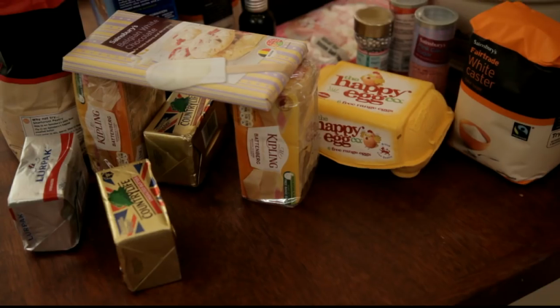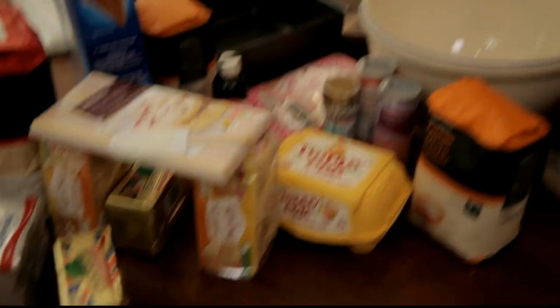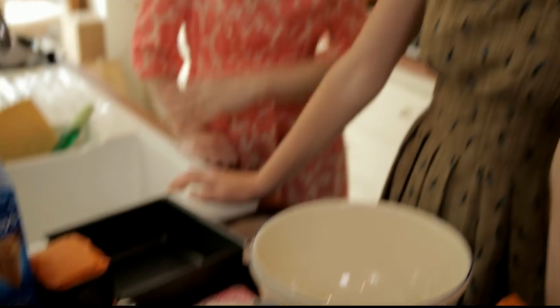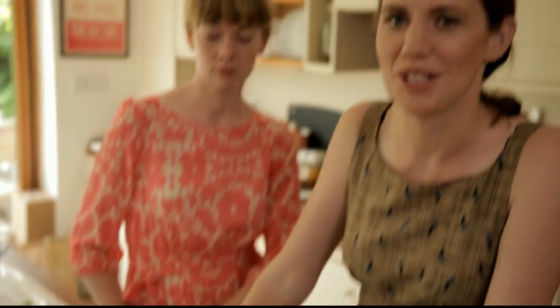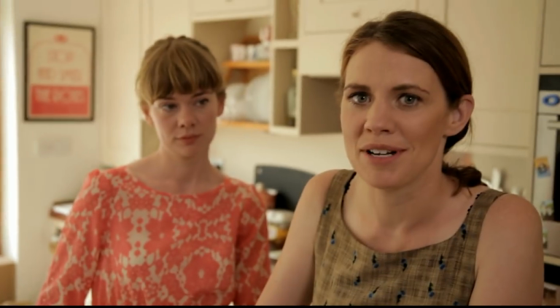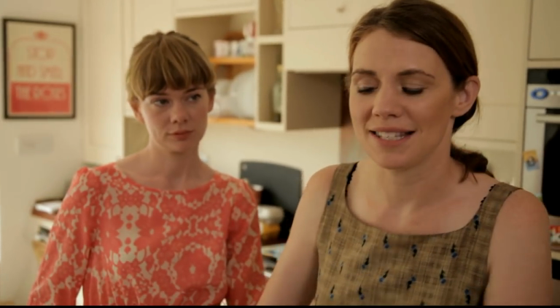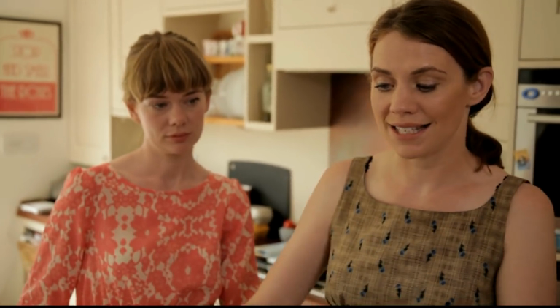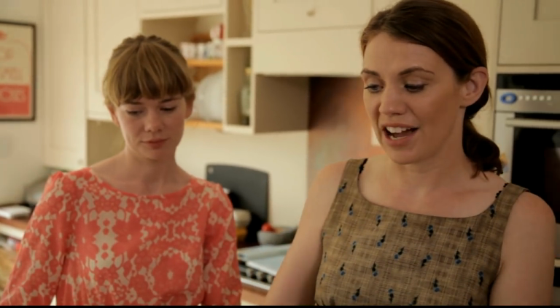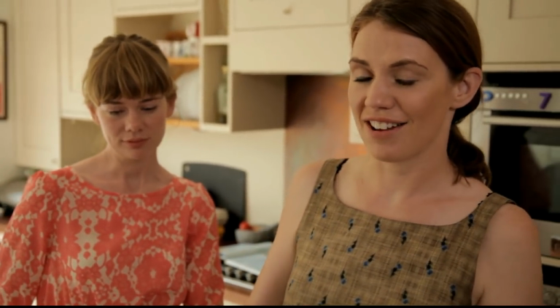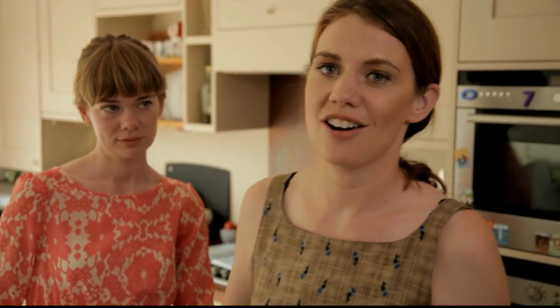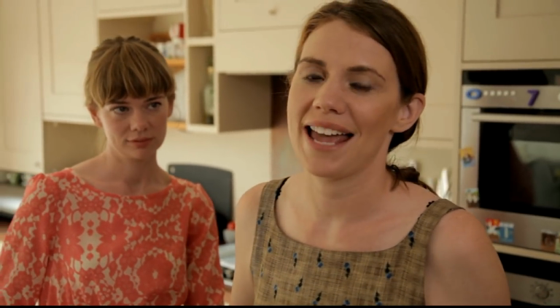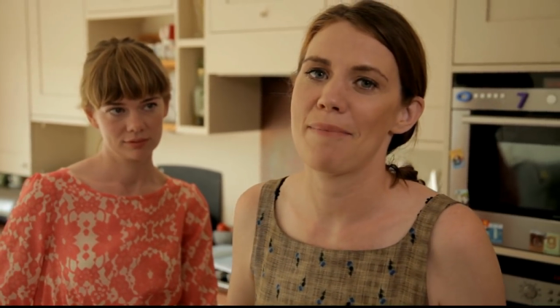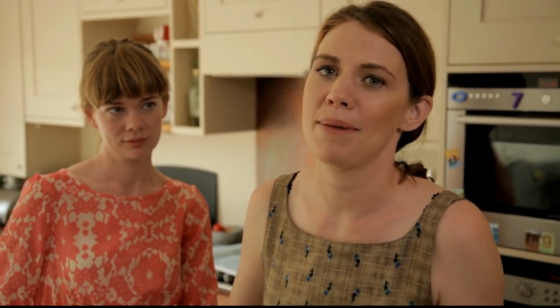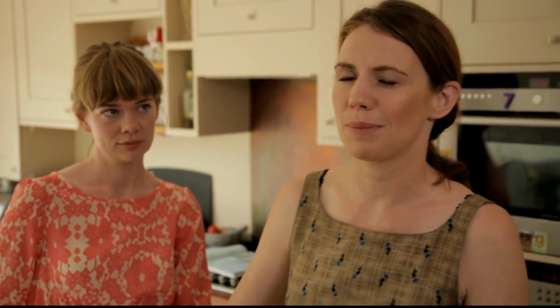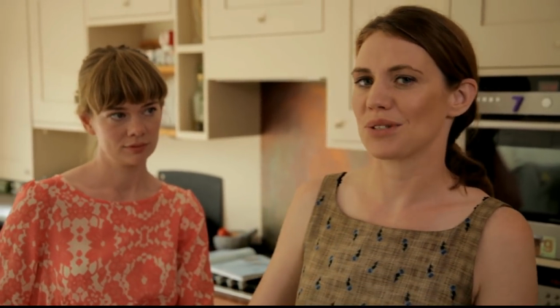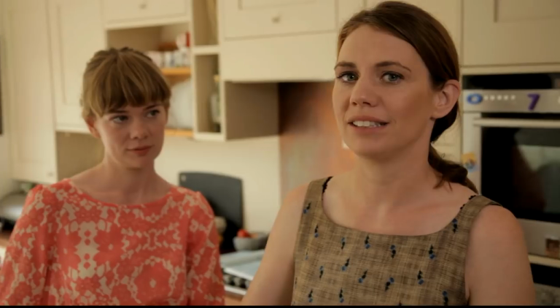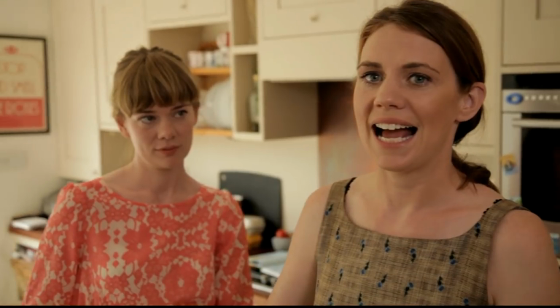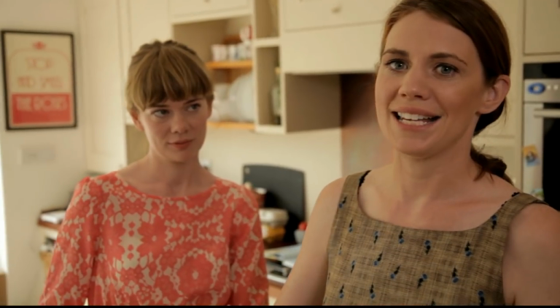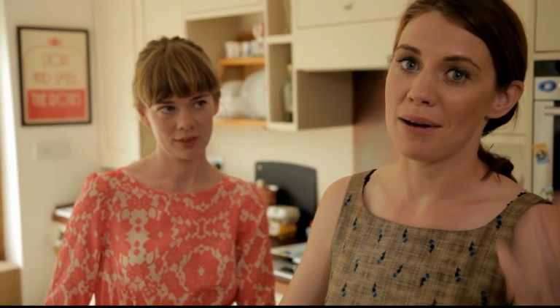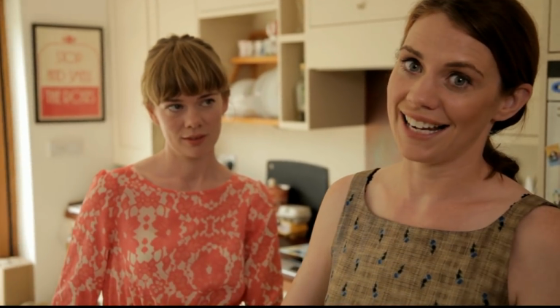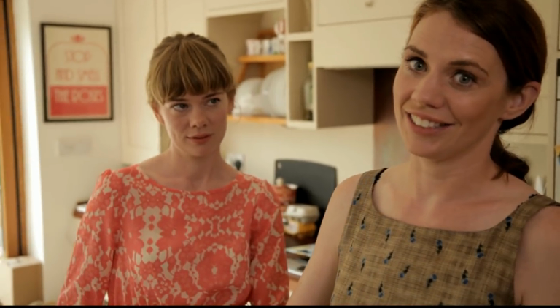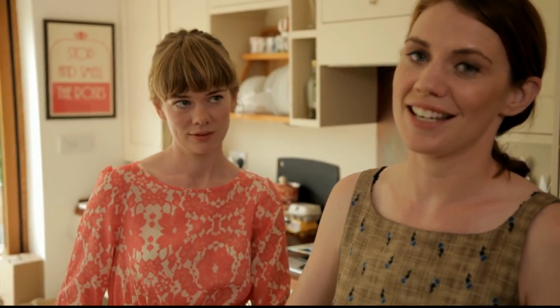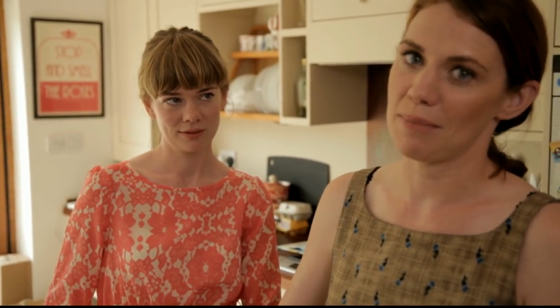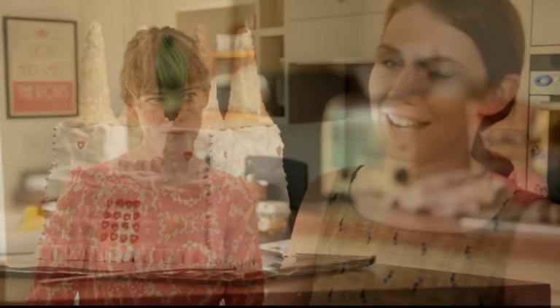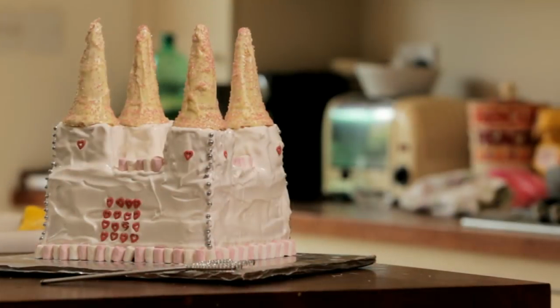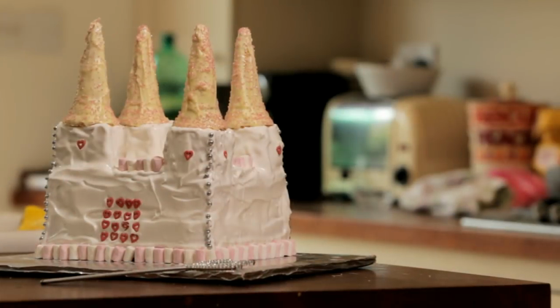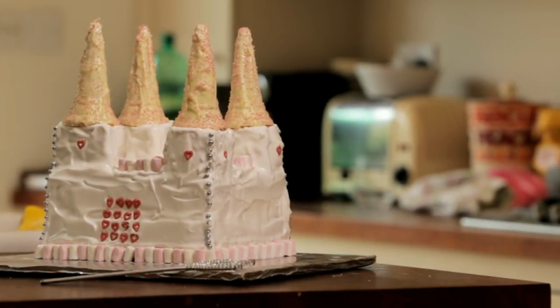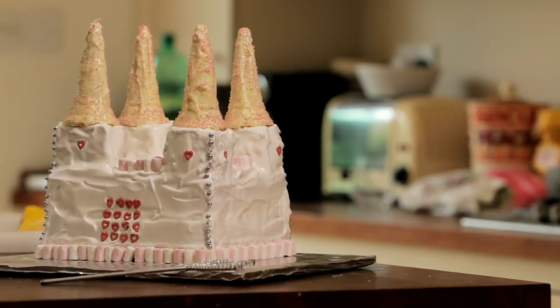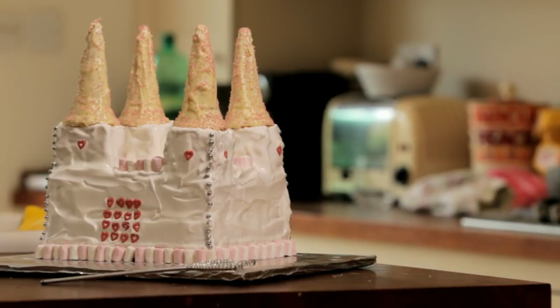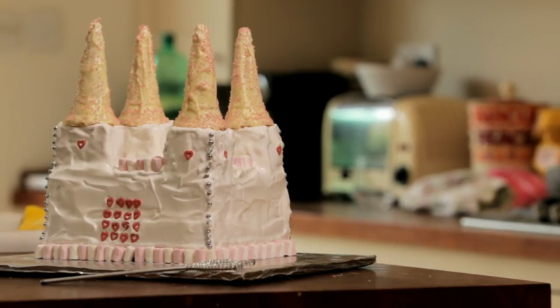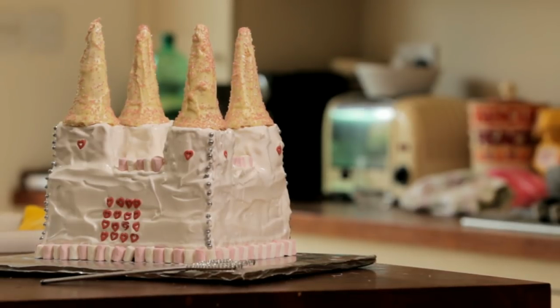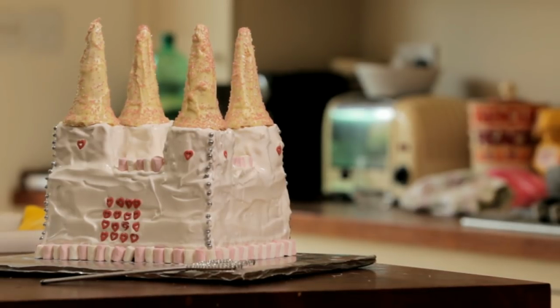One of my fondest childhood memories was this amazing fairy tale castle cake that my mum made me when I was about six or seven. And when I had a little girl I decided I was going to make that cake for her too. And it literally looks like a fairy tale castle but you can eat it.